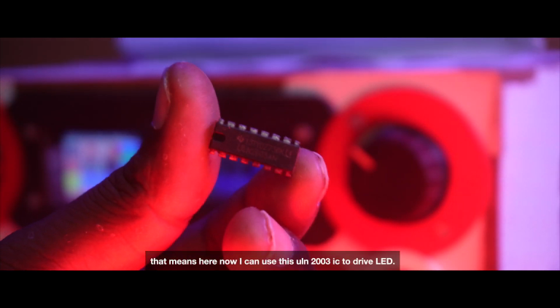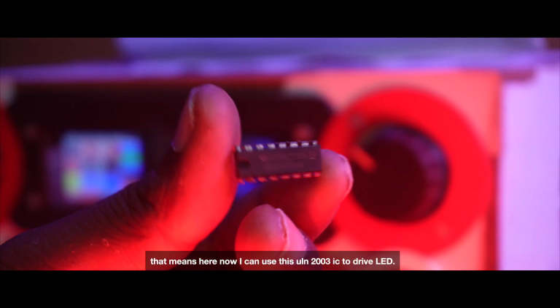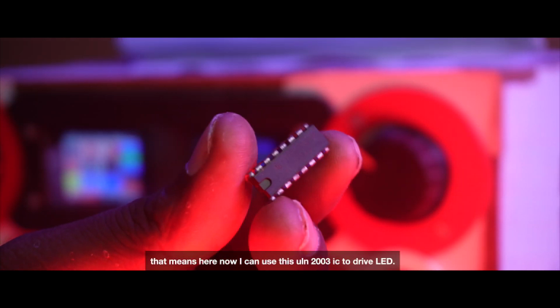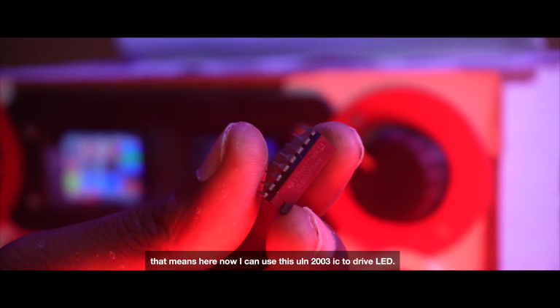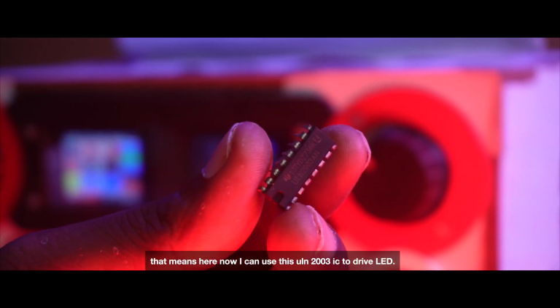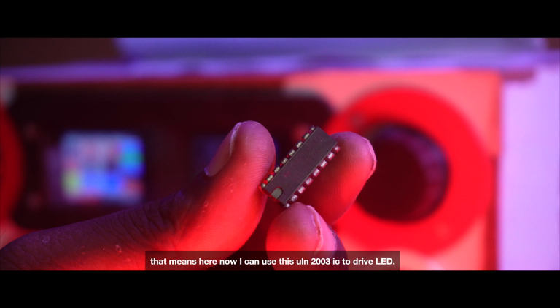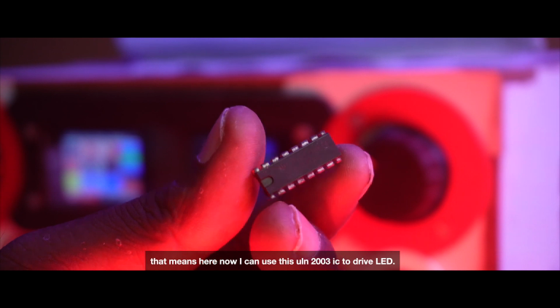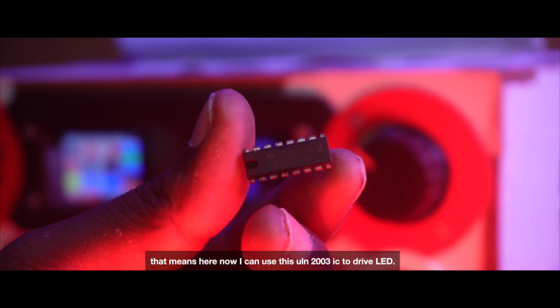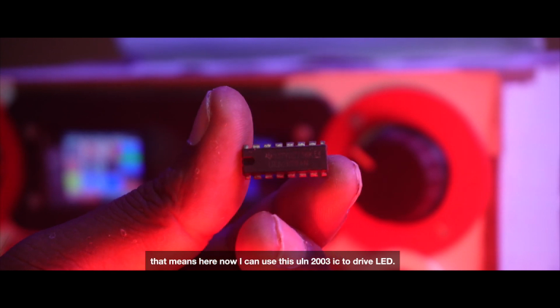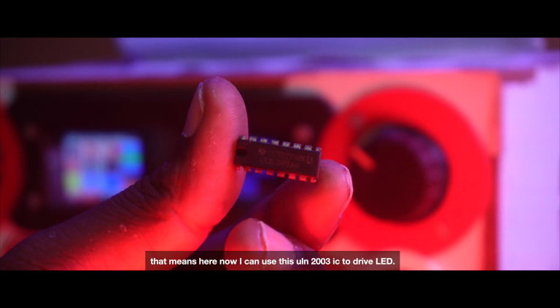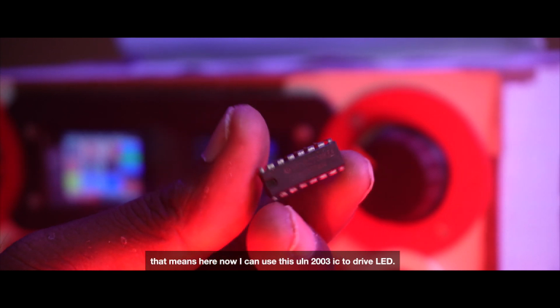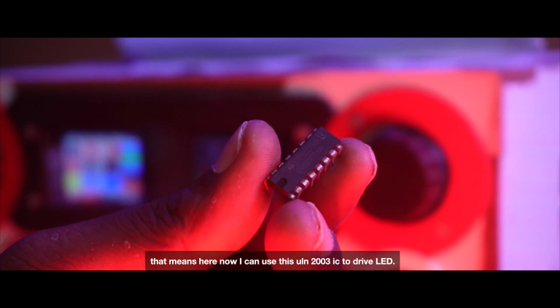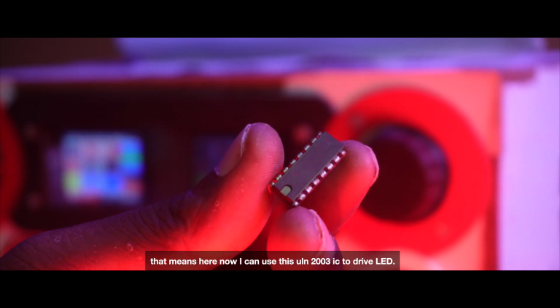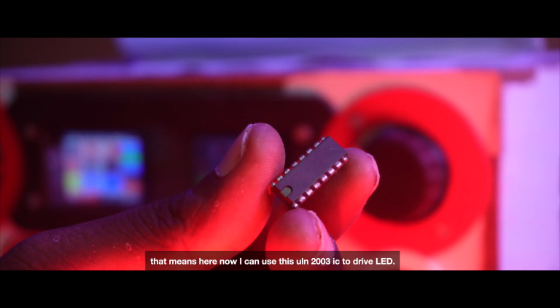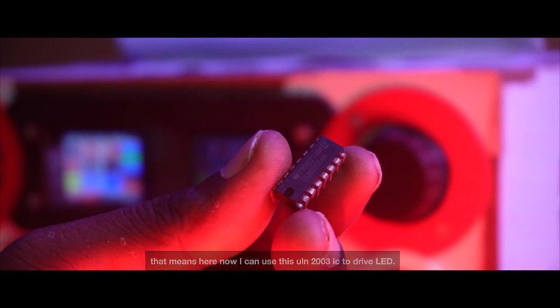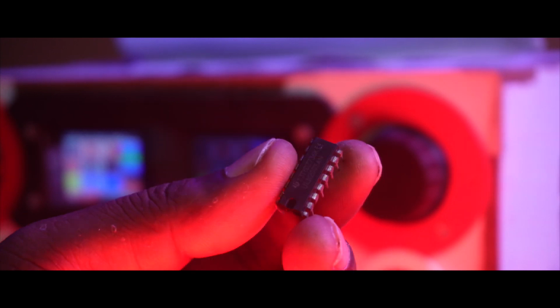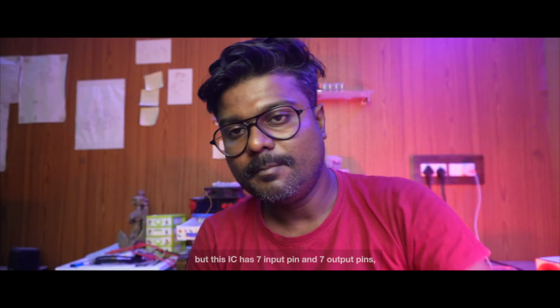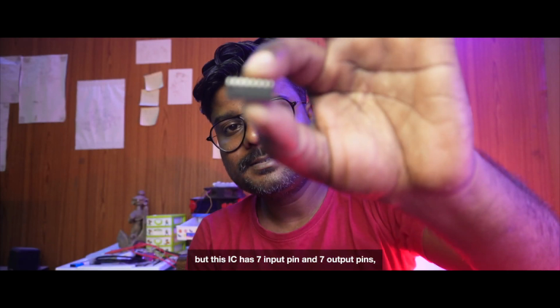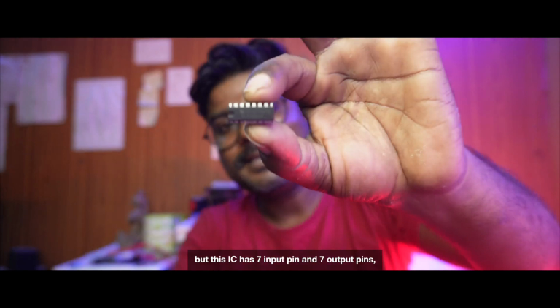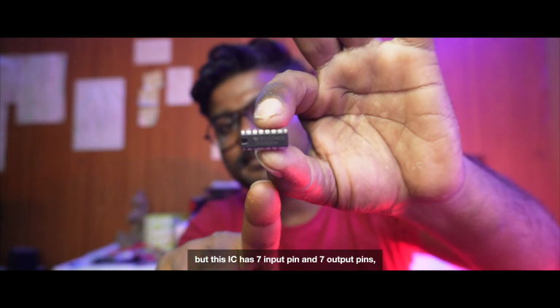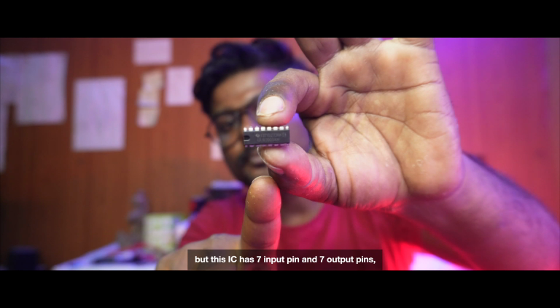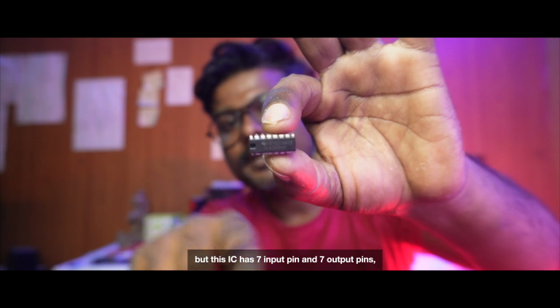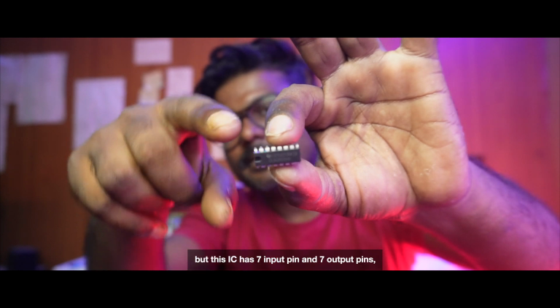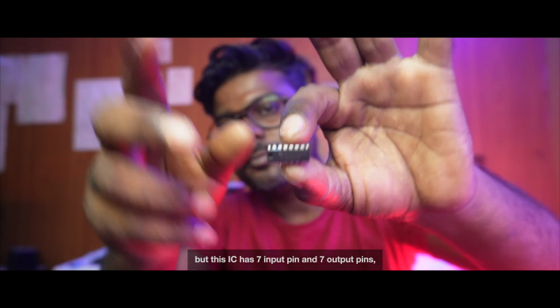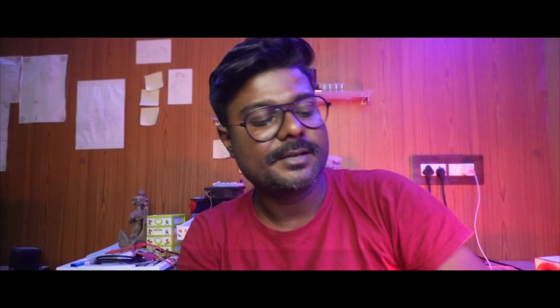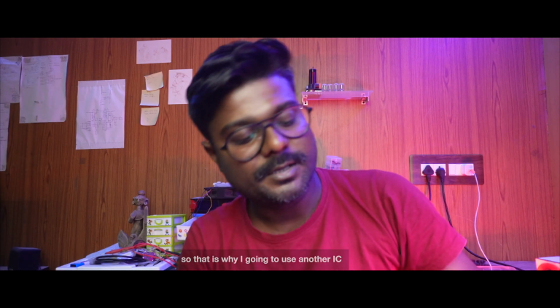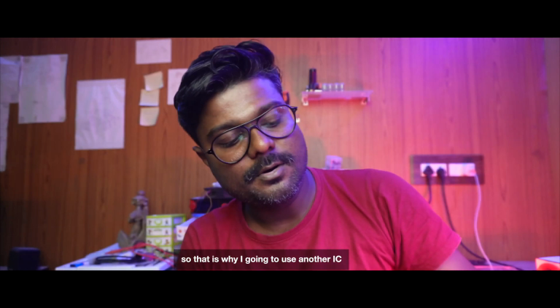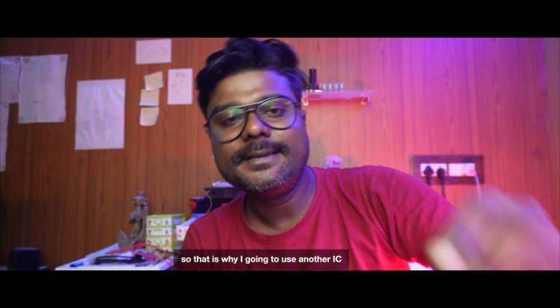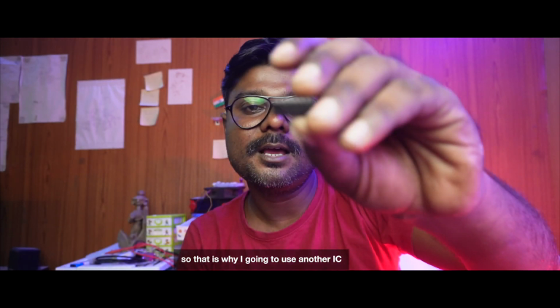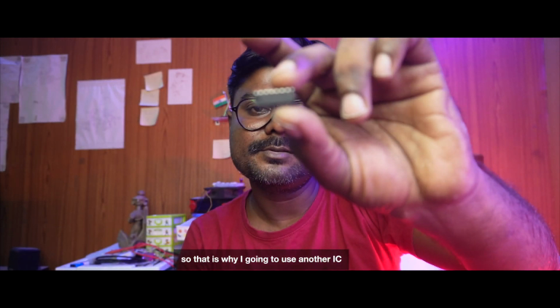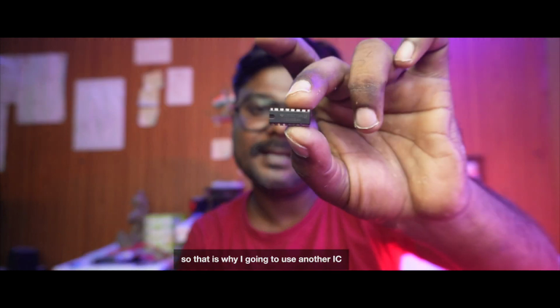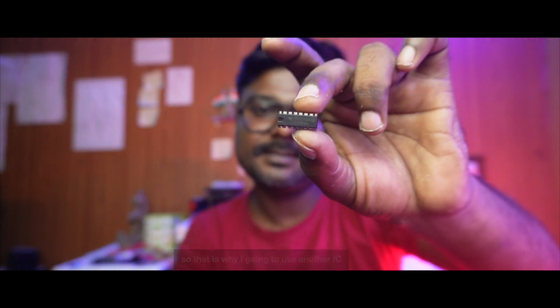That means I can use this ULN2003 IC to drive my LEDs. But this IC has 7 input pins and 7 output pins, so that is why I am using another IC as well.